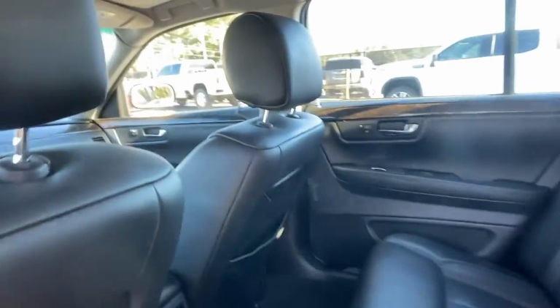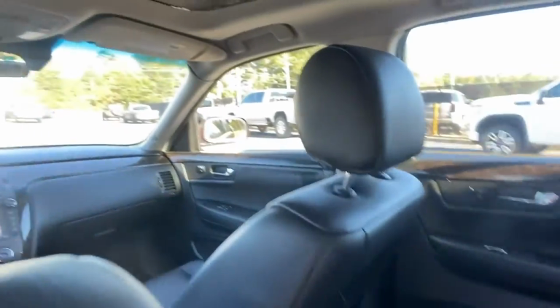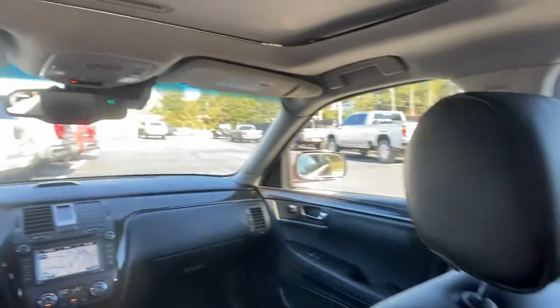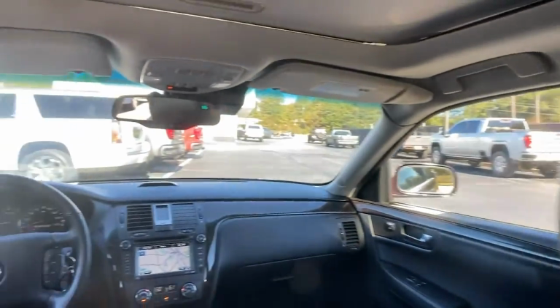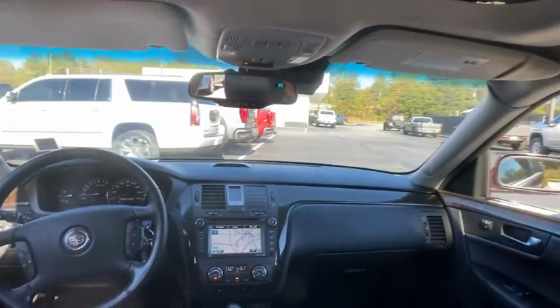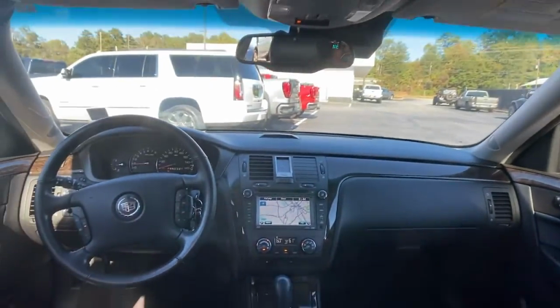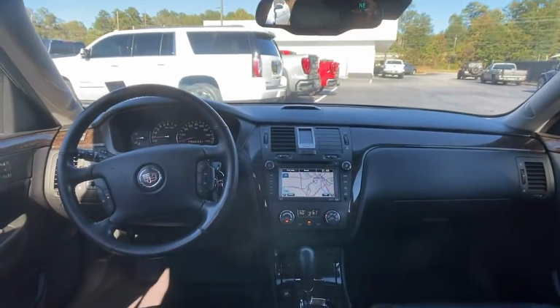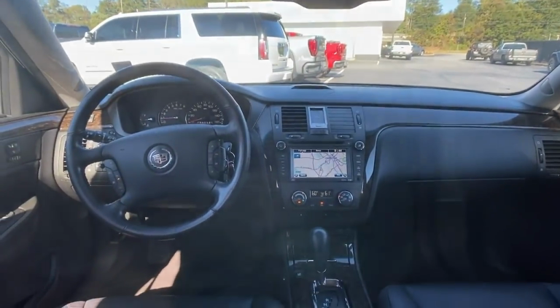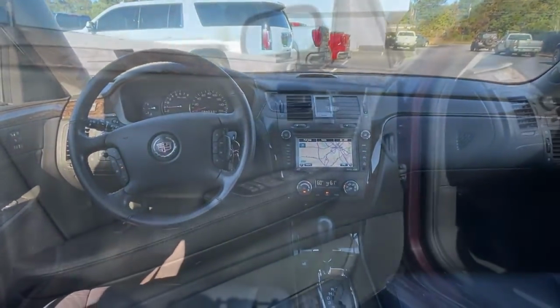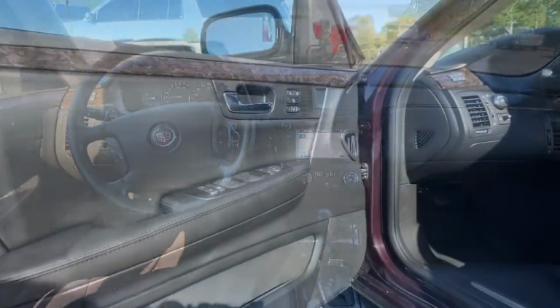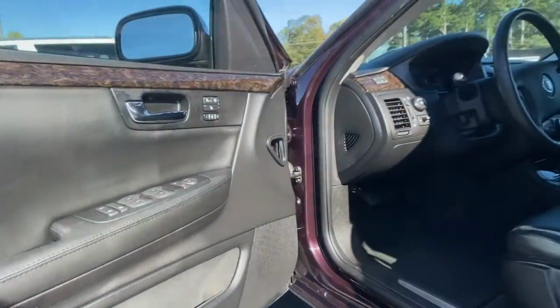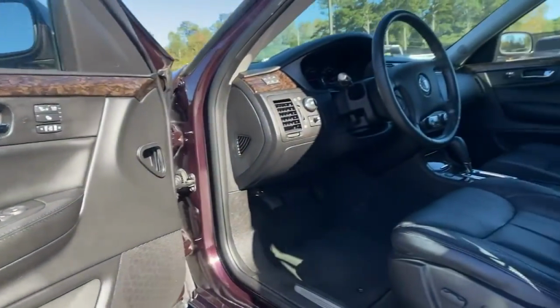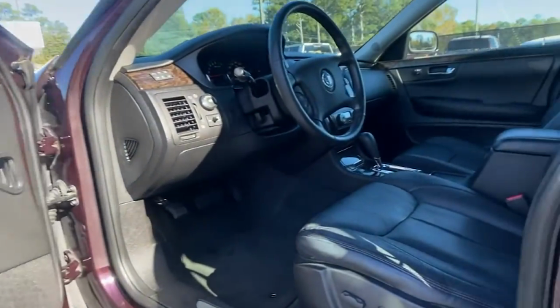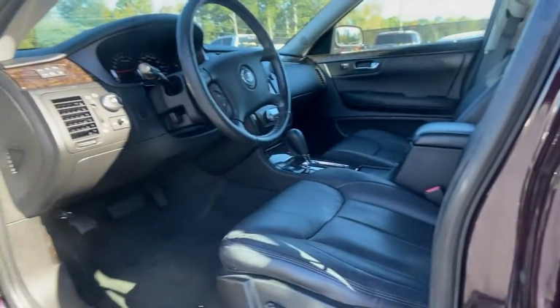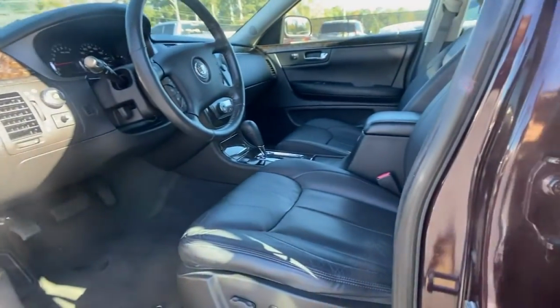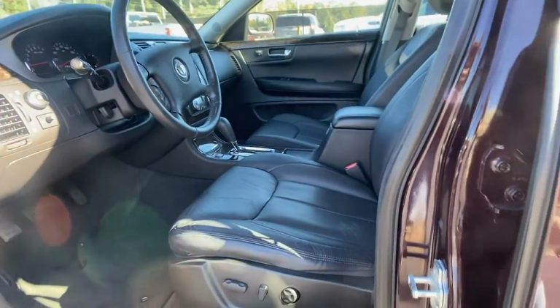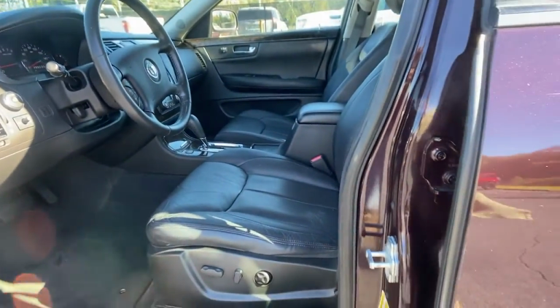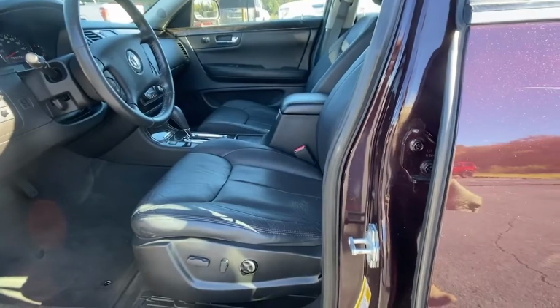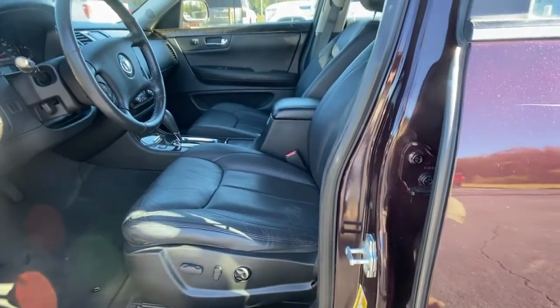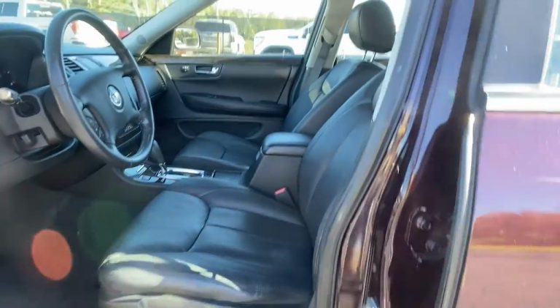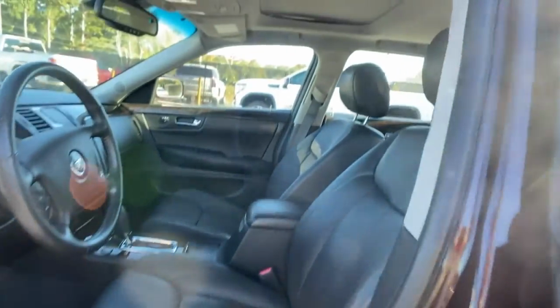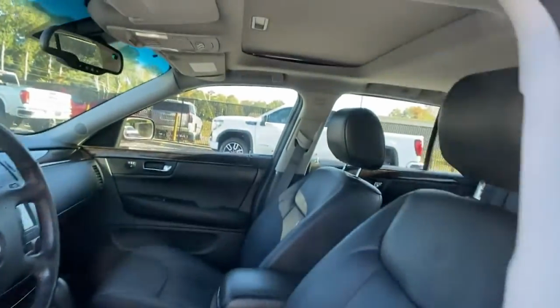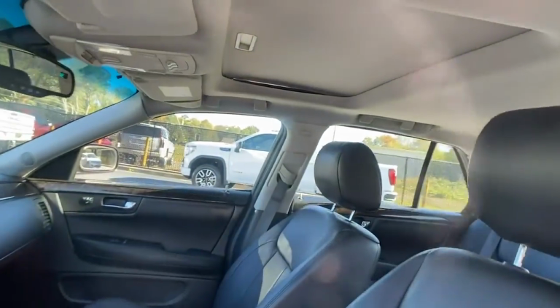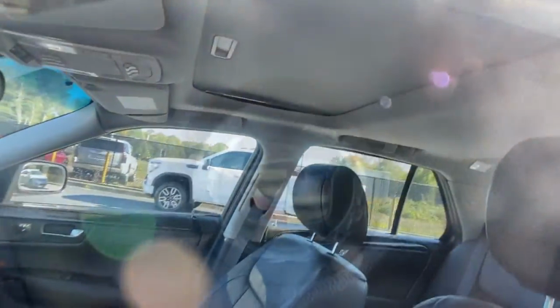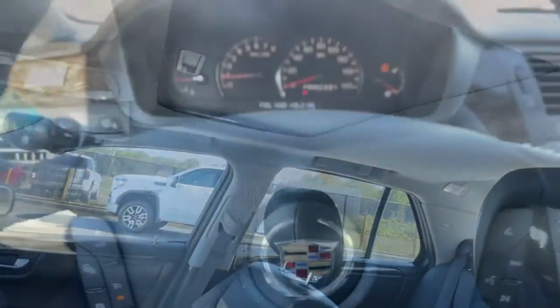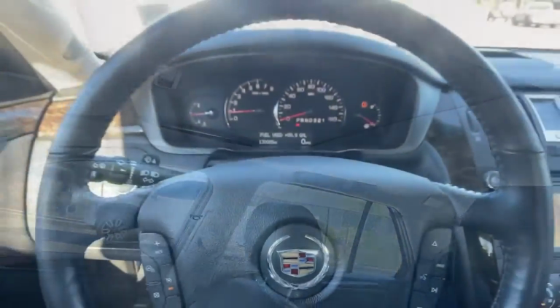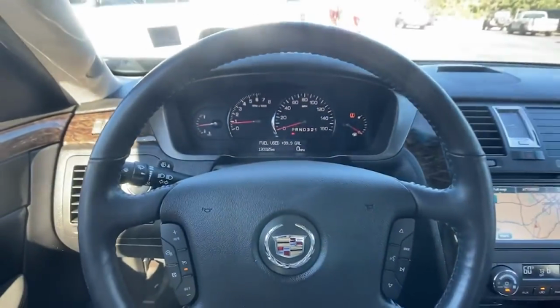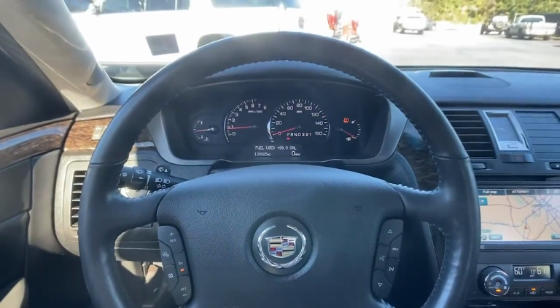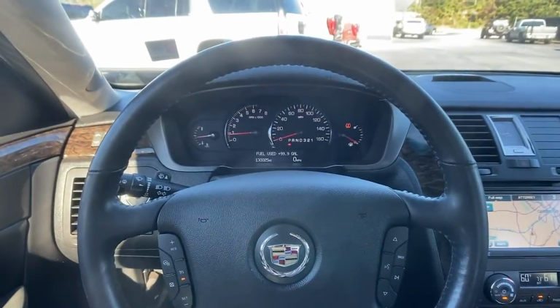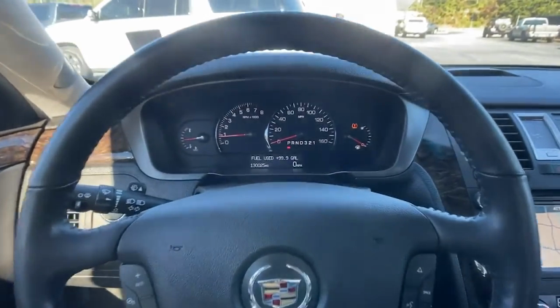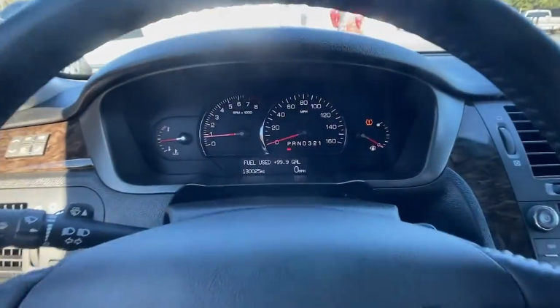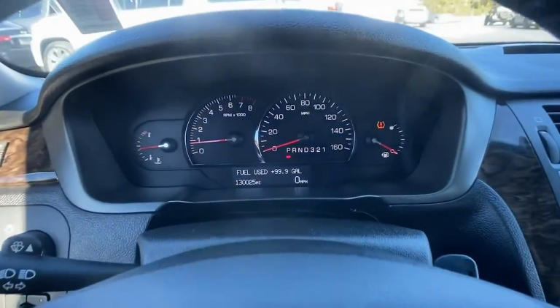Feel a new sense of calm in this luxurious DTS. Treat yourself to a test drive today. Our staff will toss you the keys and give you an outstanding customer experience.